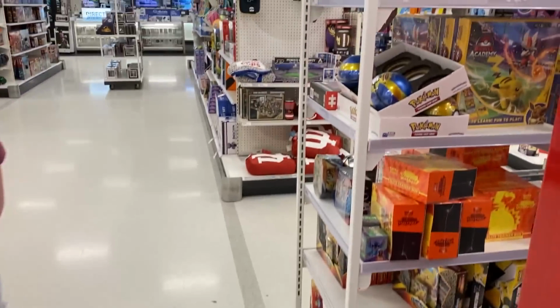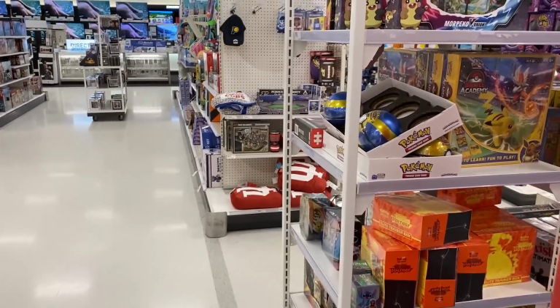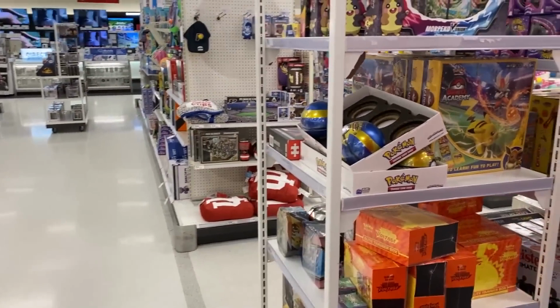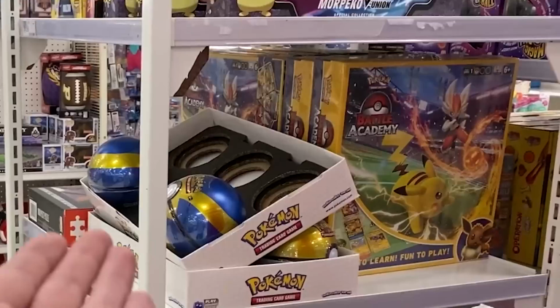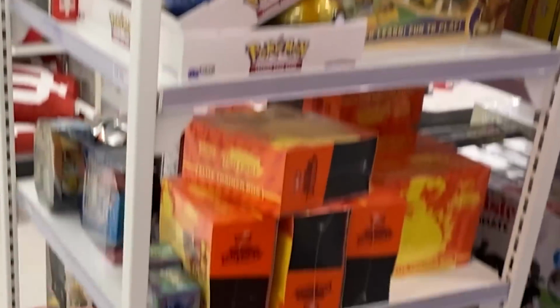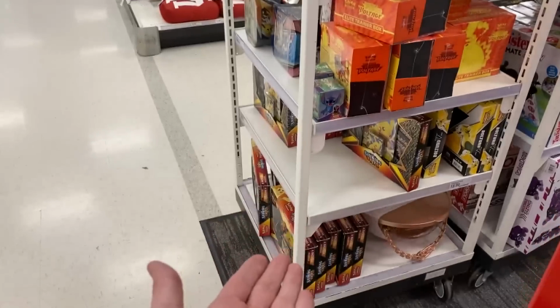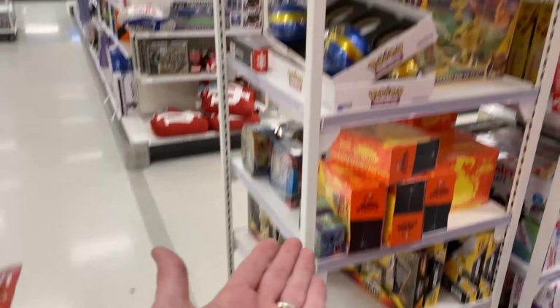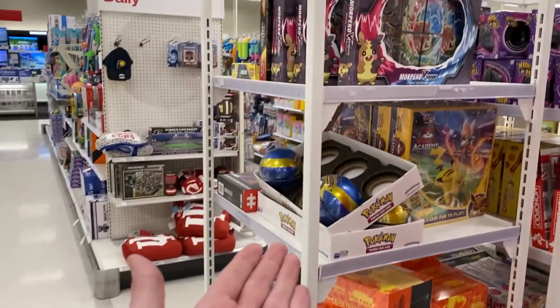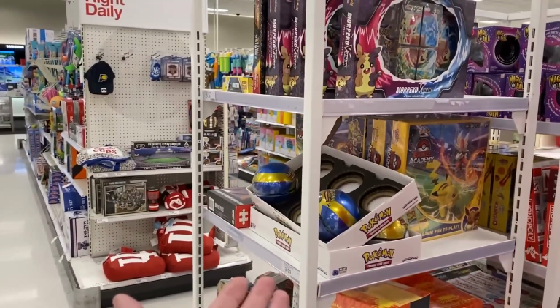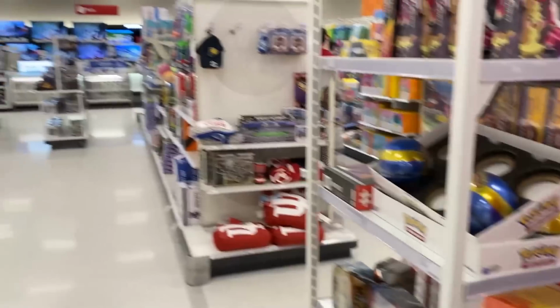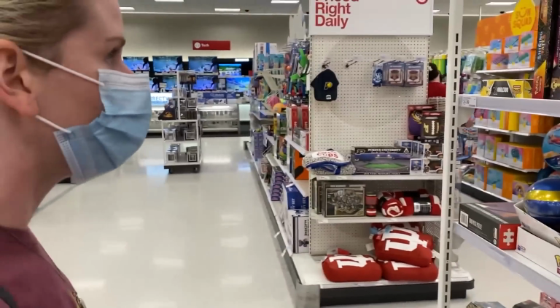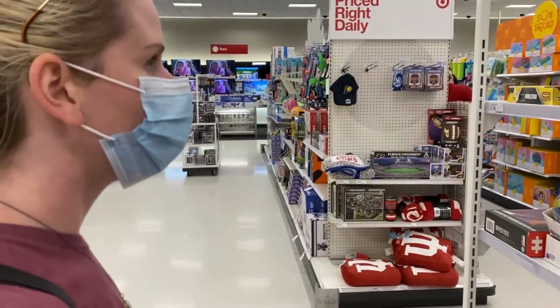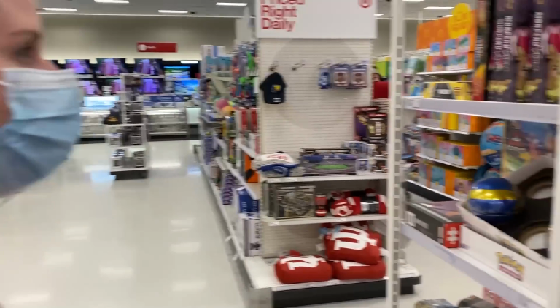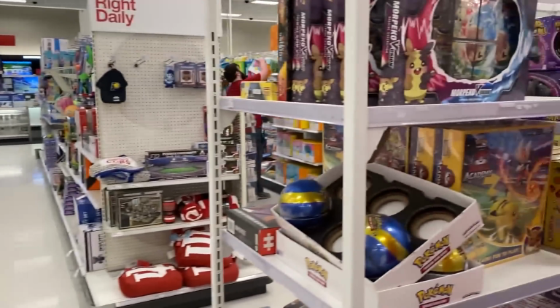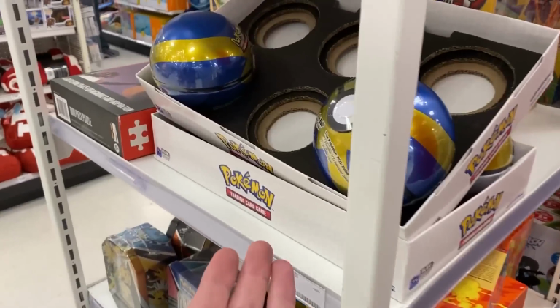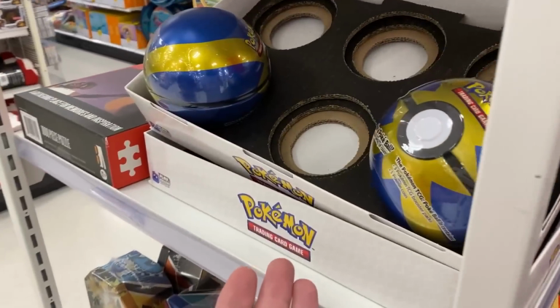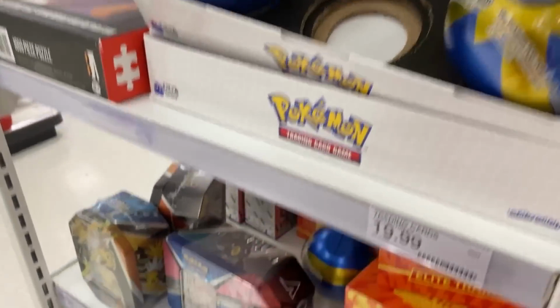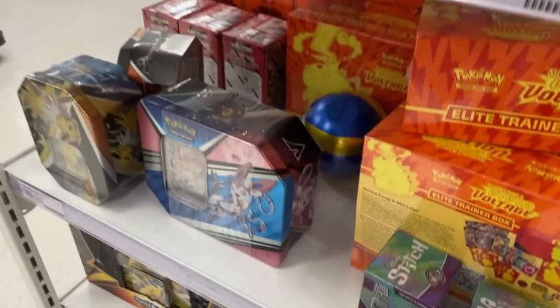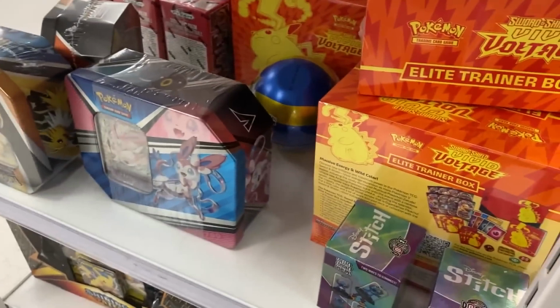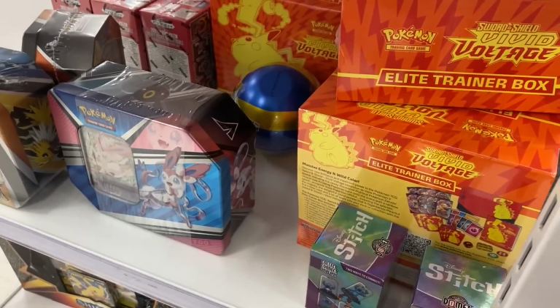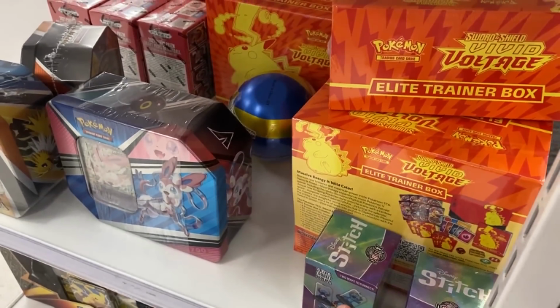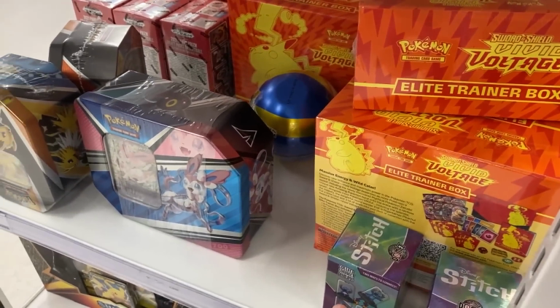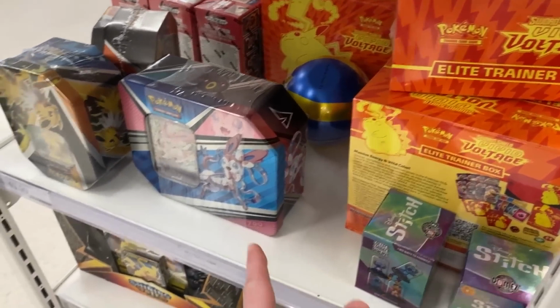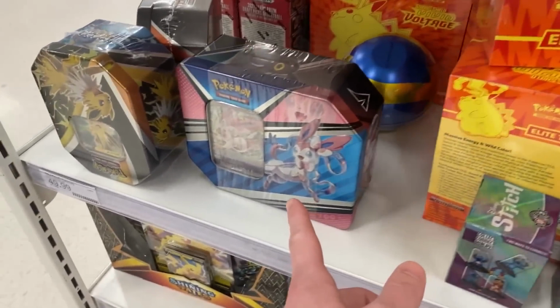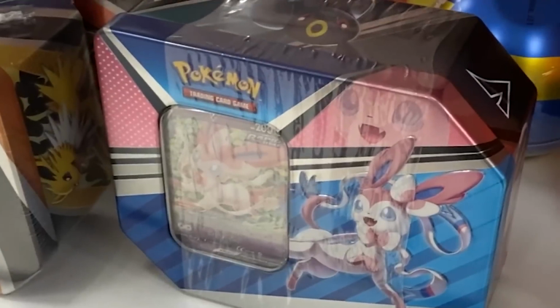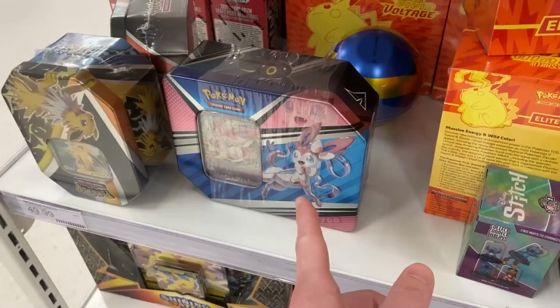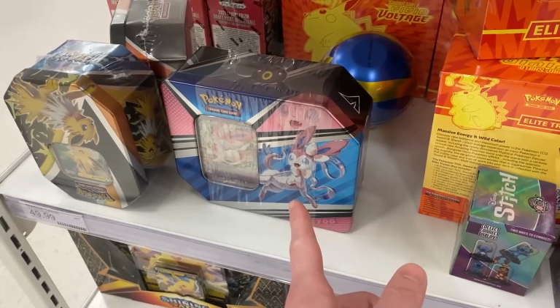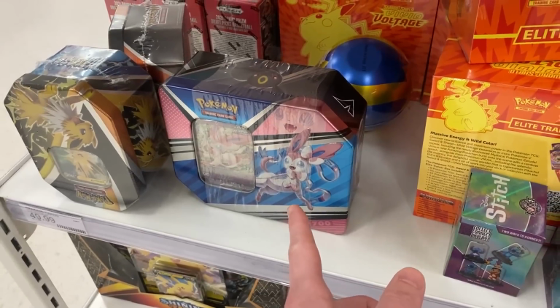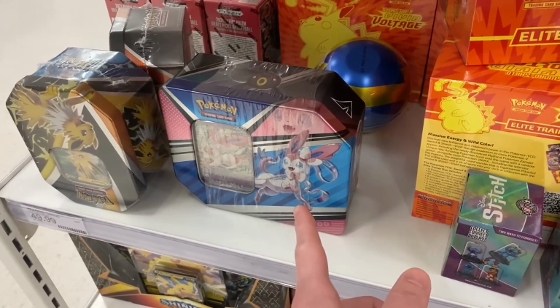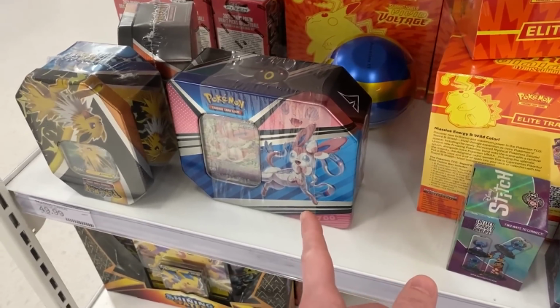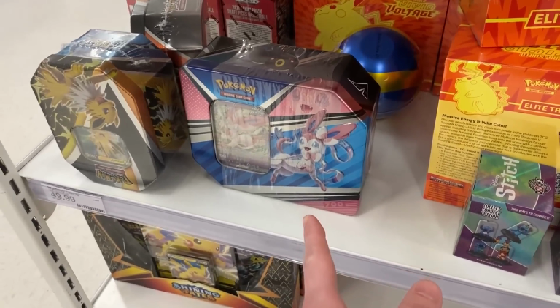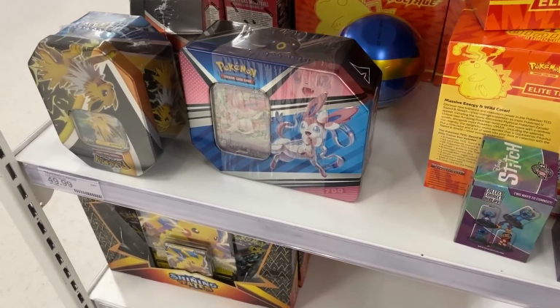Wait a minute, look at this — you missed all of this right here. You got choices now! We got some Pokeball tins, Vivid Voltage Elite Trainer Boxes. Look, Sylveon — my favorite Eeveelution right there. But I already got this one. Espeon's good. Pikachu V down there. We got some Voltins right up here.